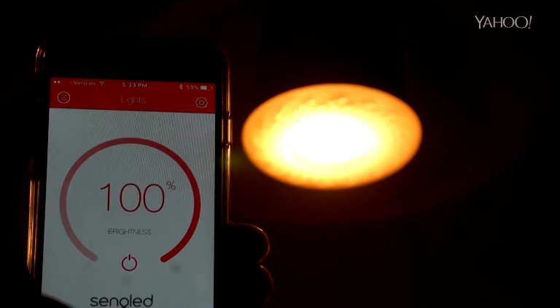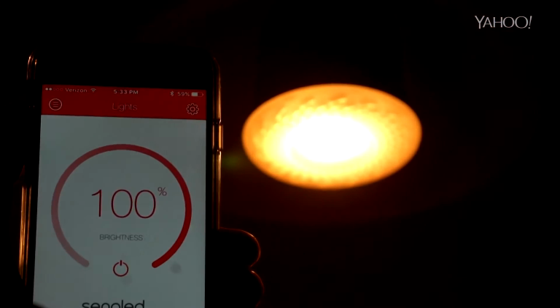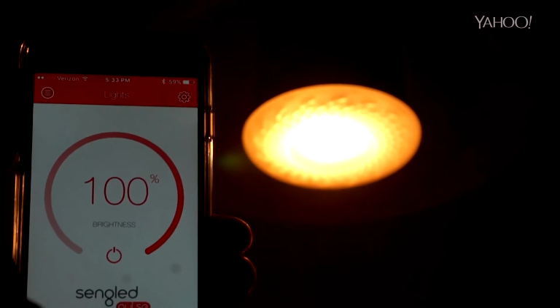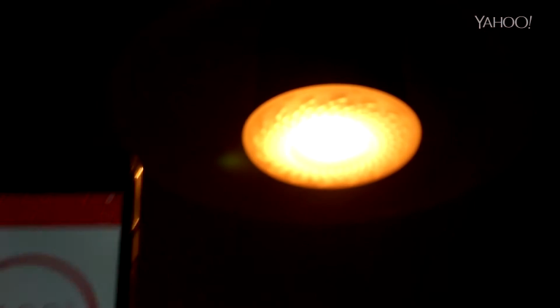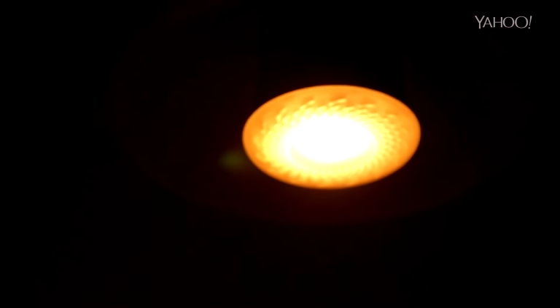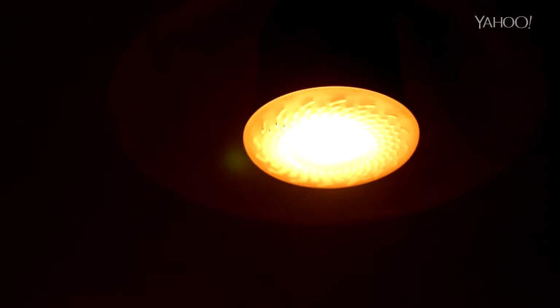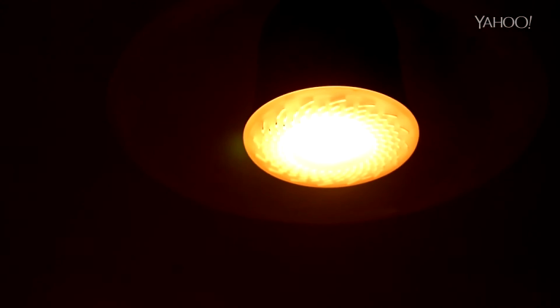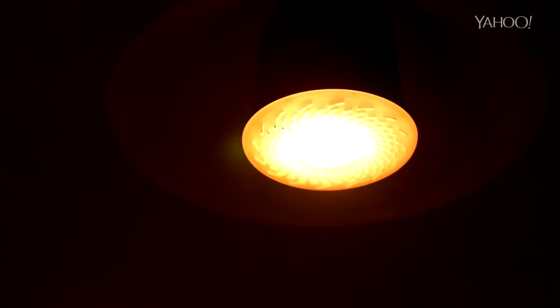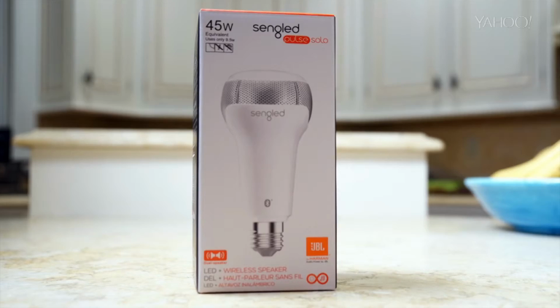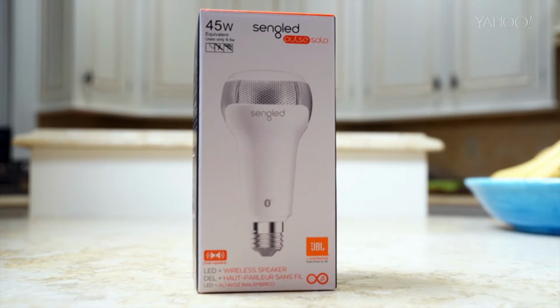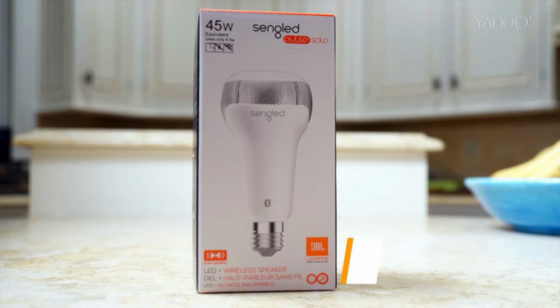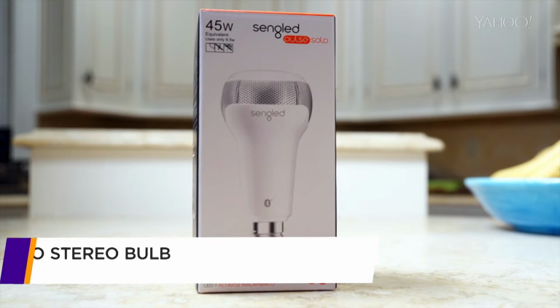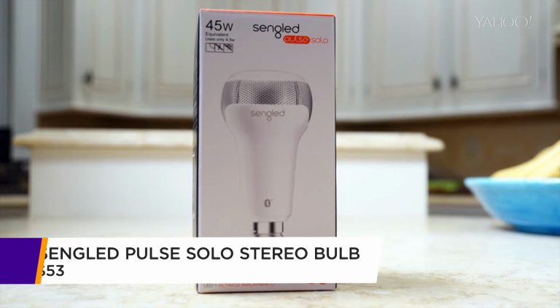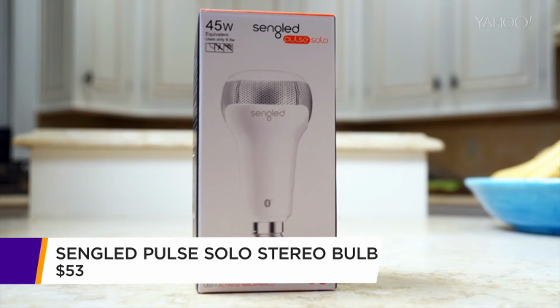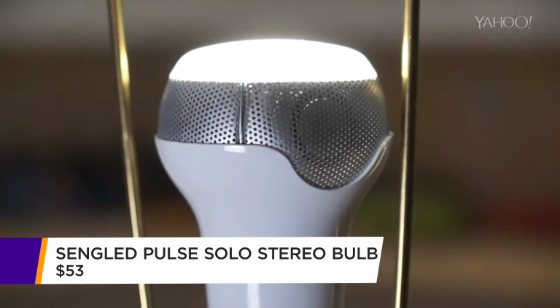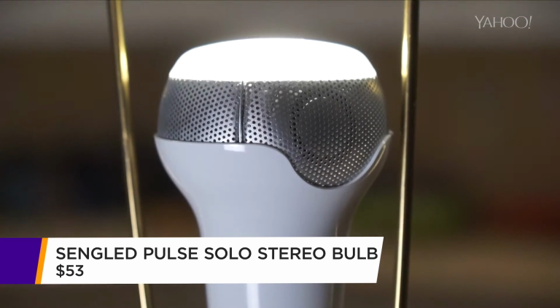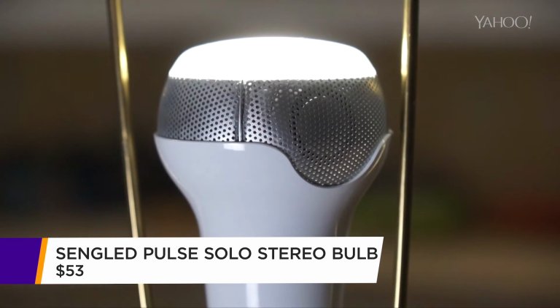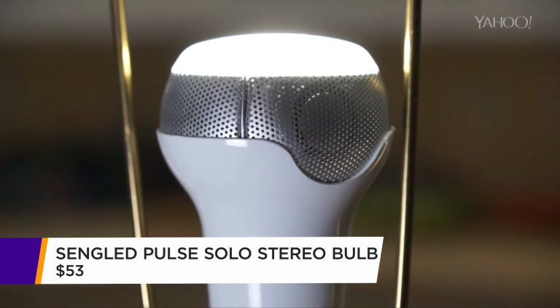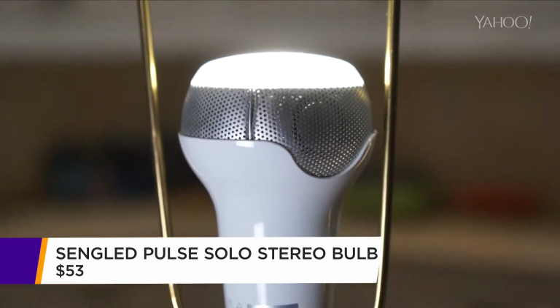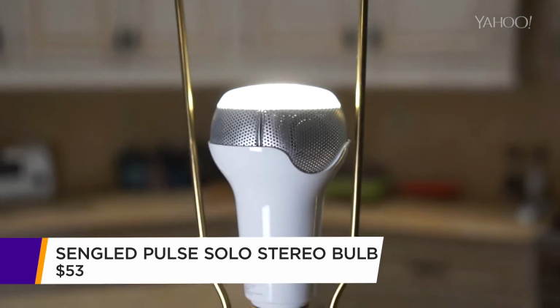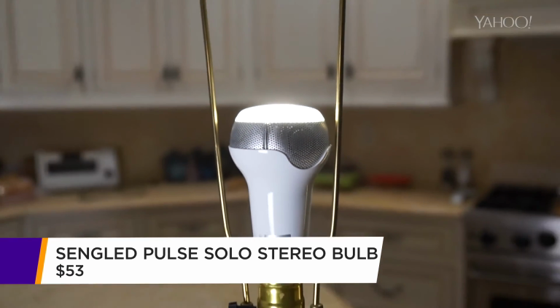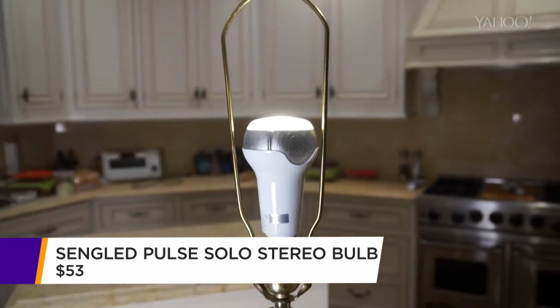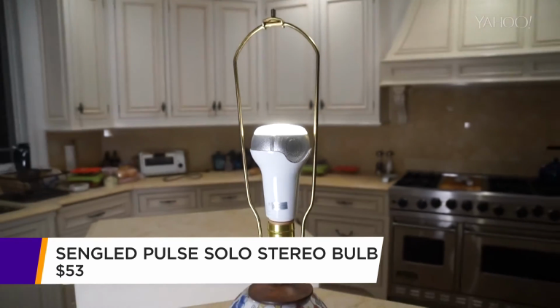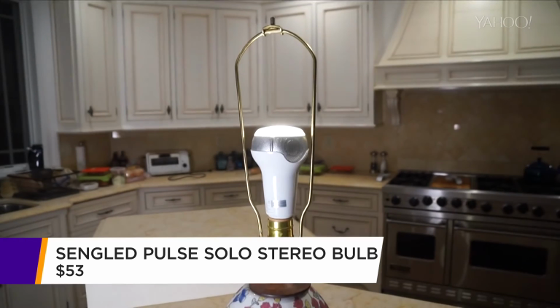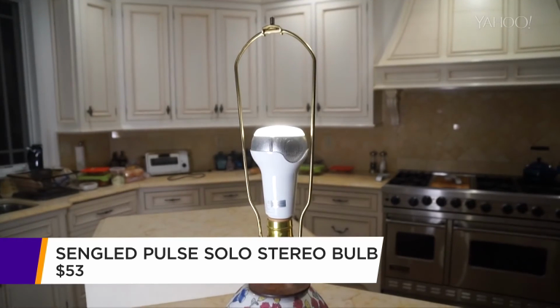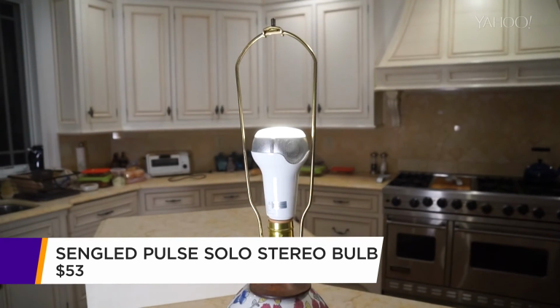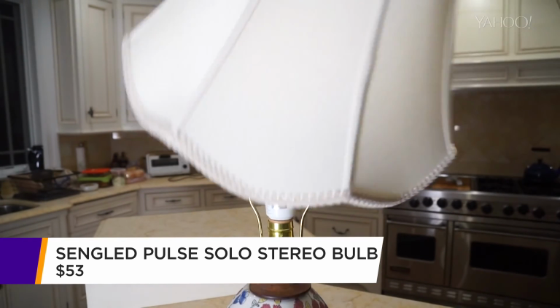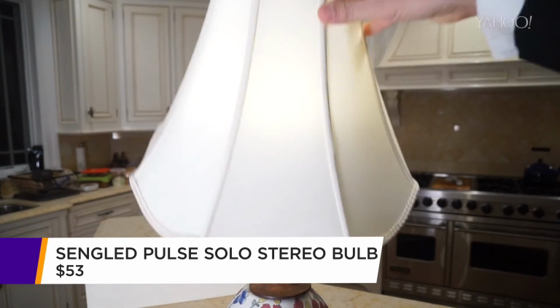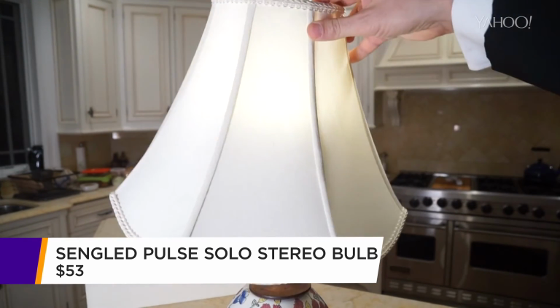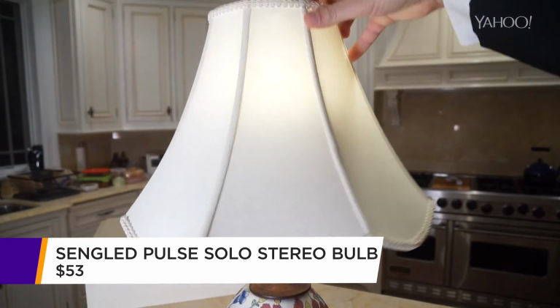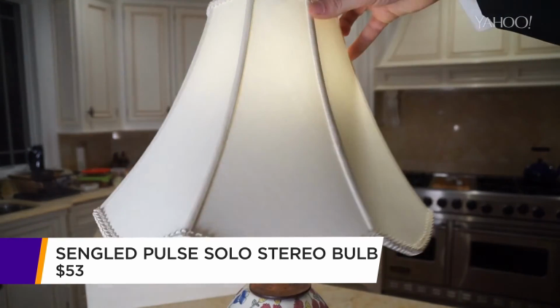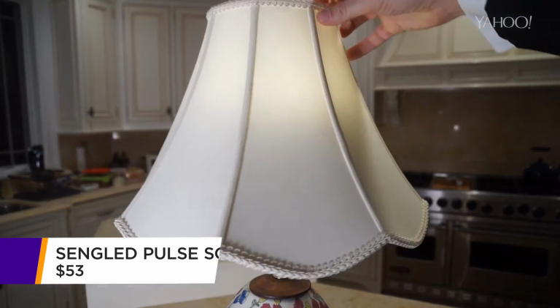If $150 for a pair is a little too much, or if that bulb's a little big, you can also get the Sengled Pulse Solo. It's as small as a regular light bulb — without quite as big a sound, but it is still stereo.